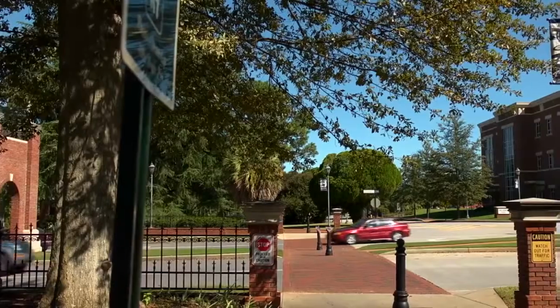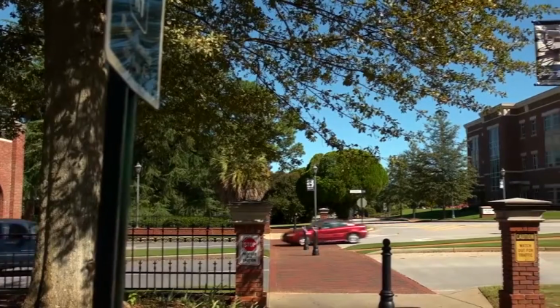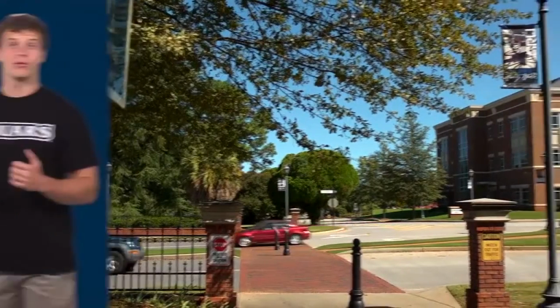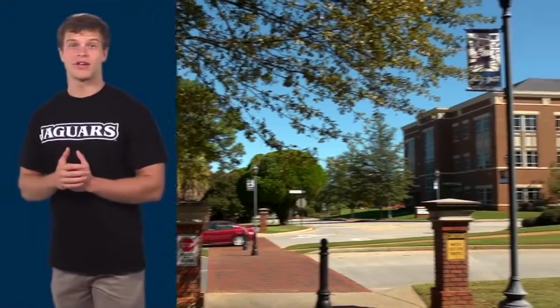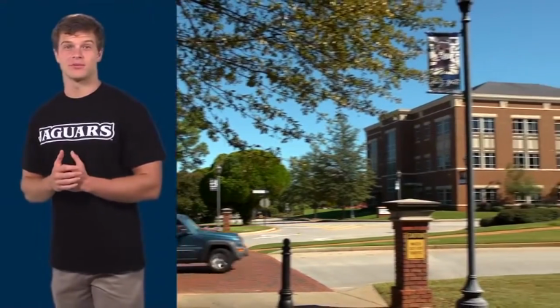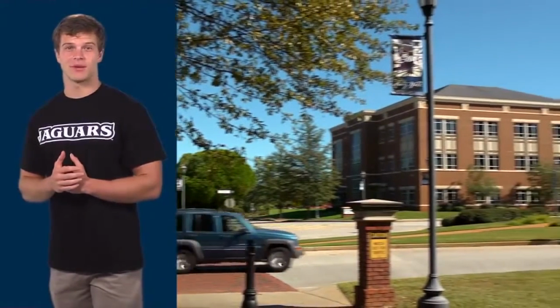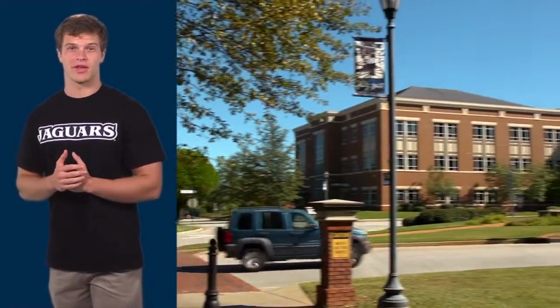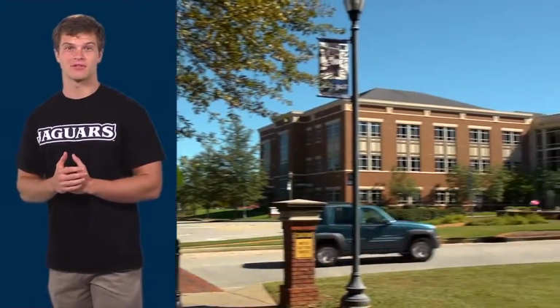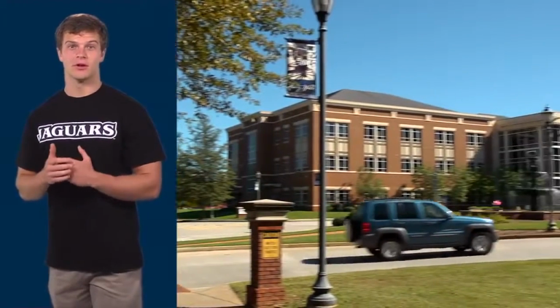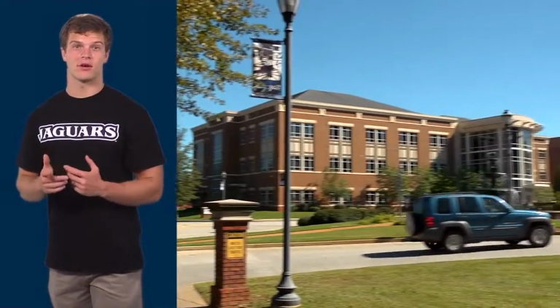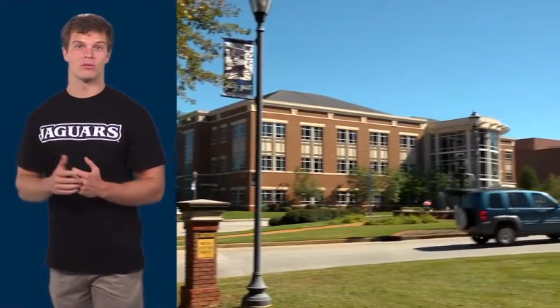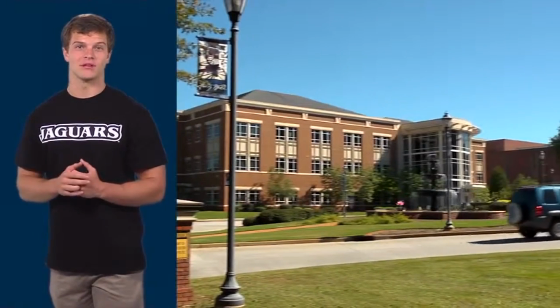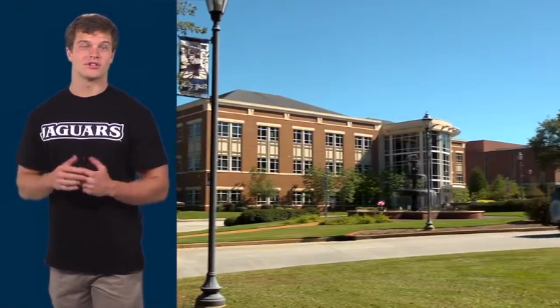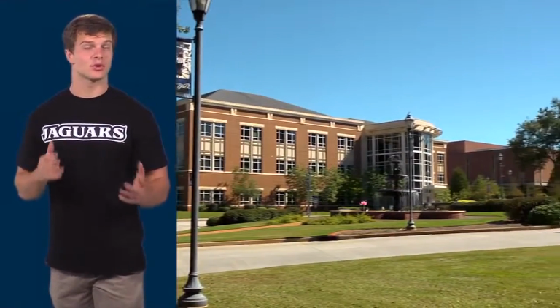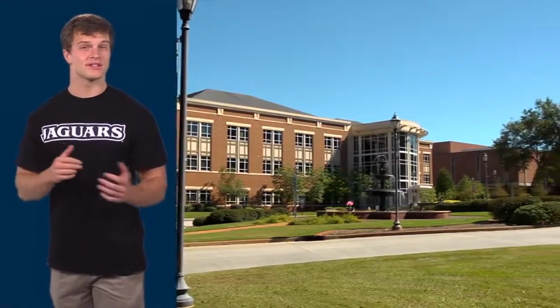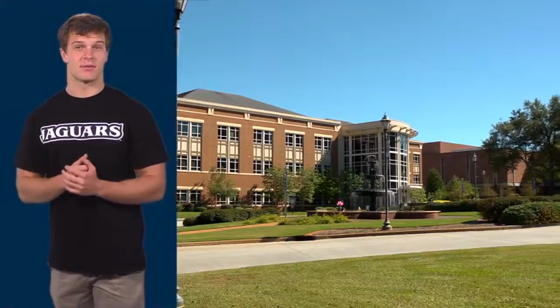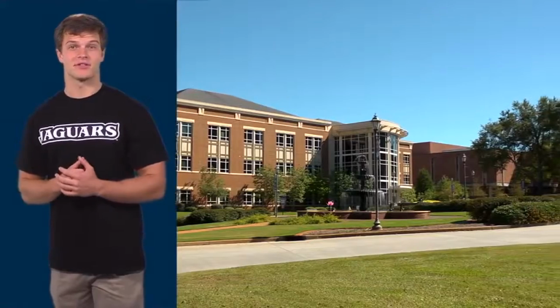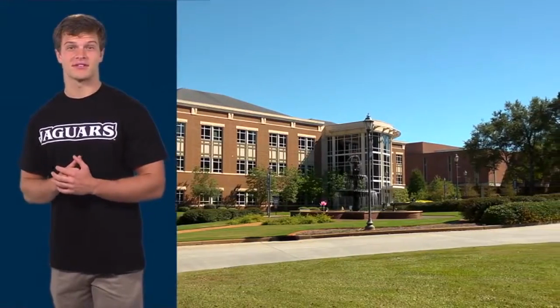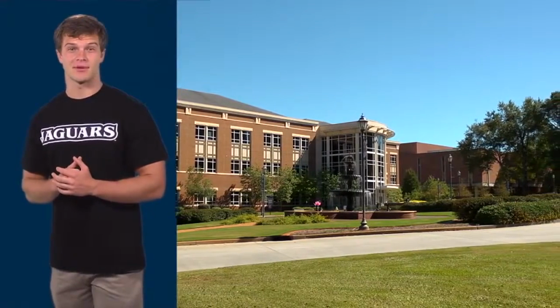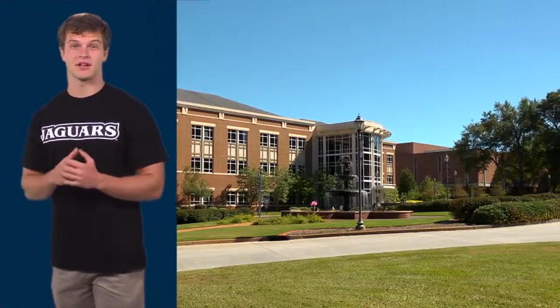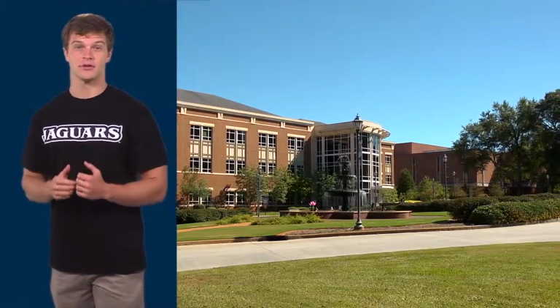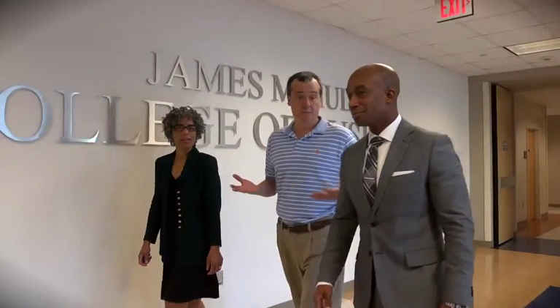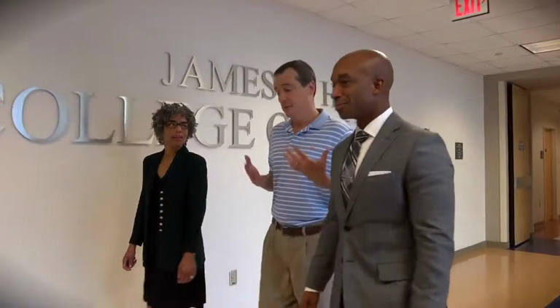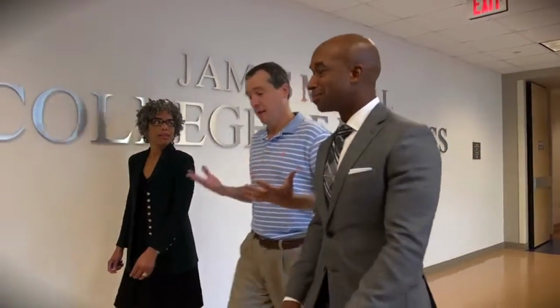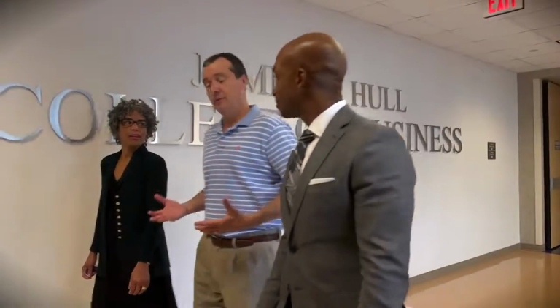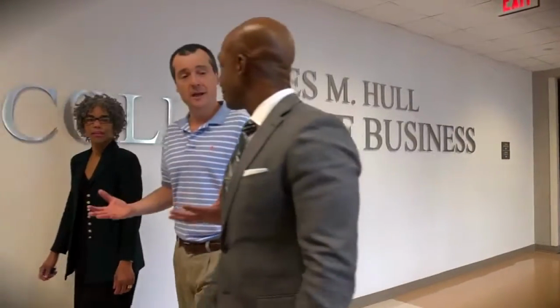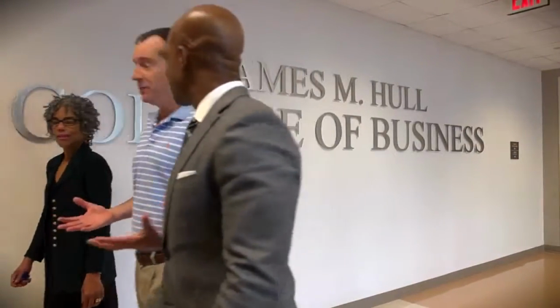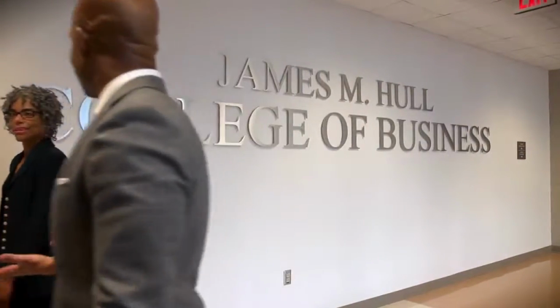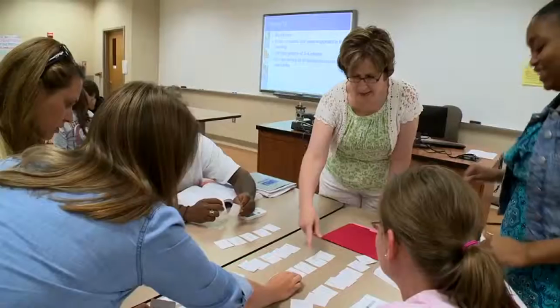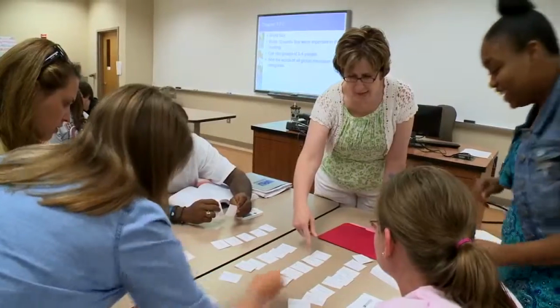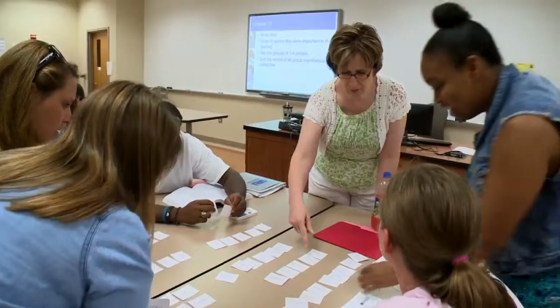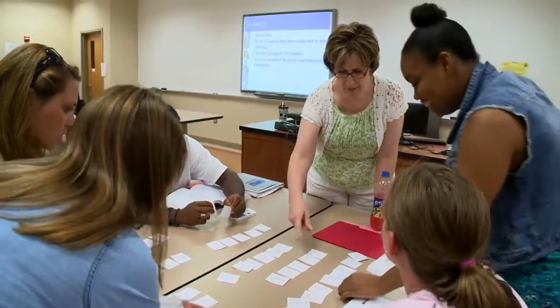Now we will take a trip to our Somerville campus located on Walton Way. Just a short distance from our Health Sciences campus, it includes the Hull College of Business and our College of Education.